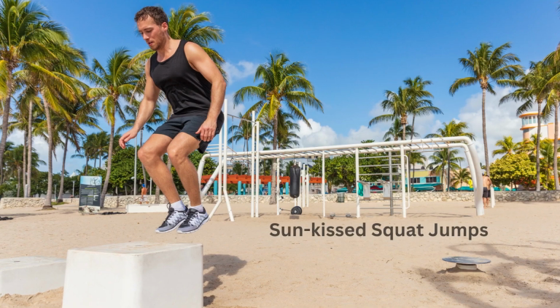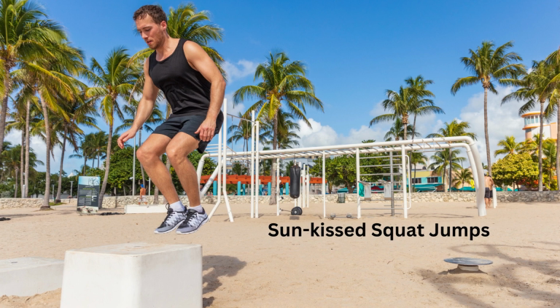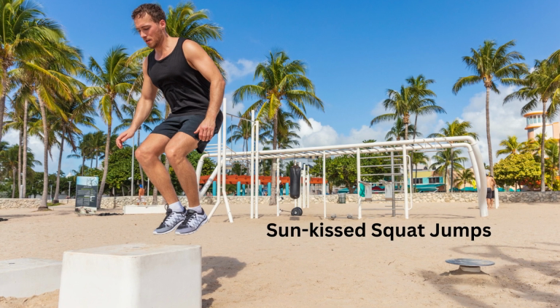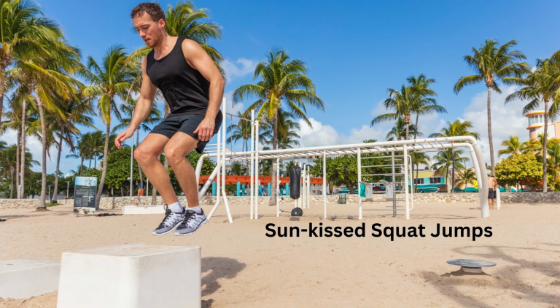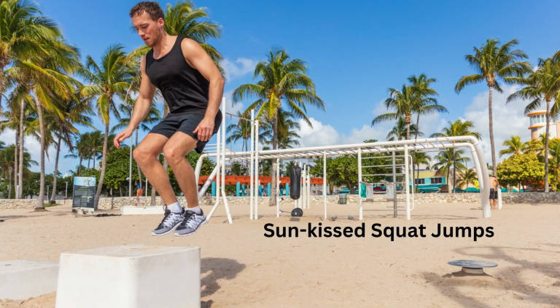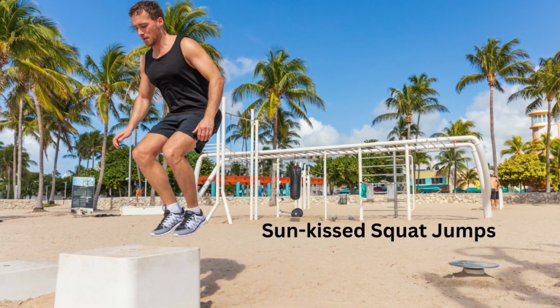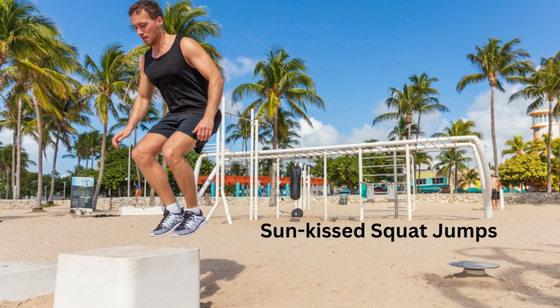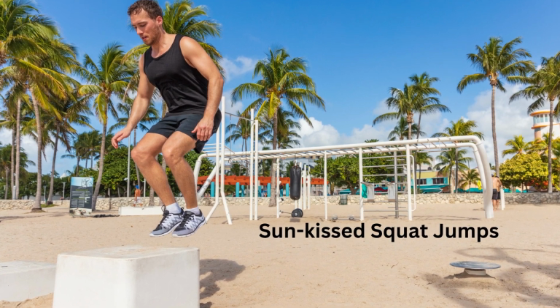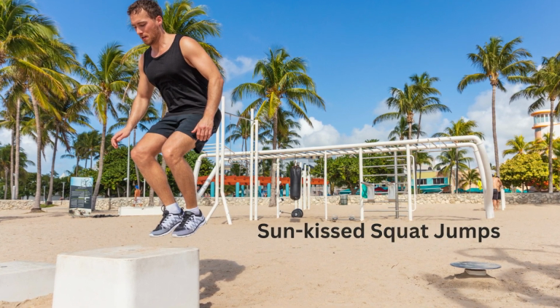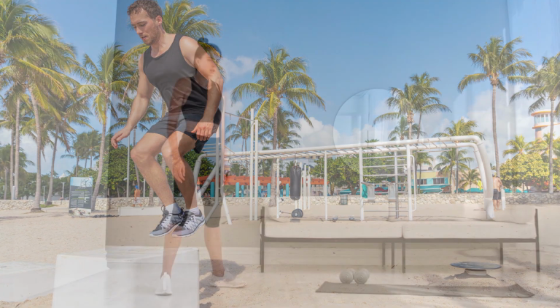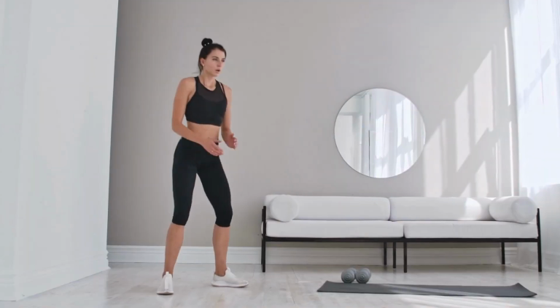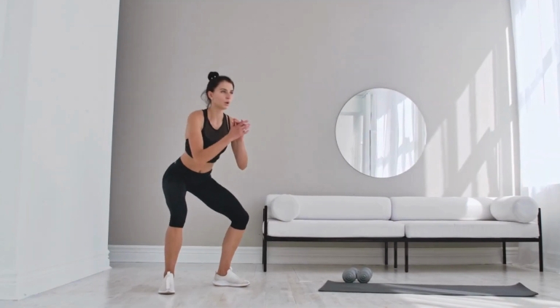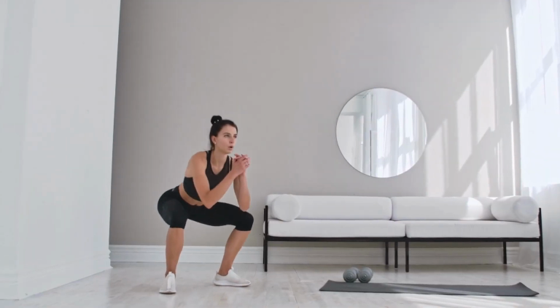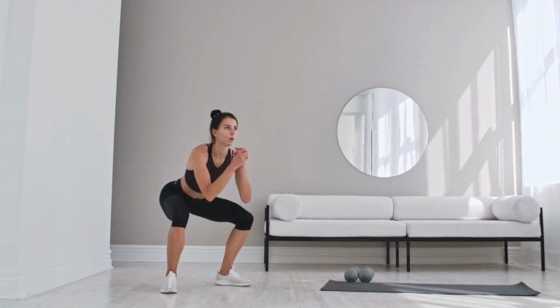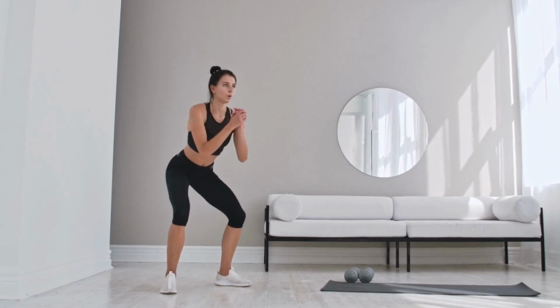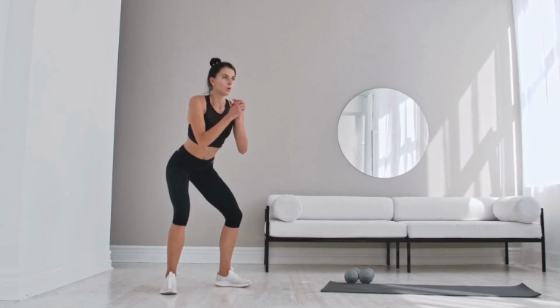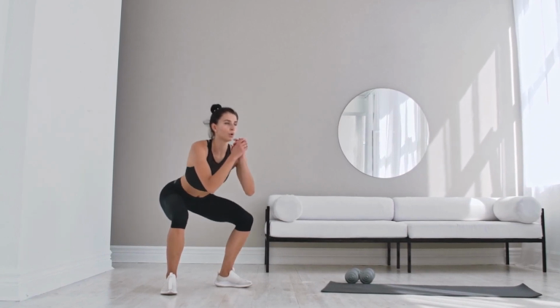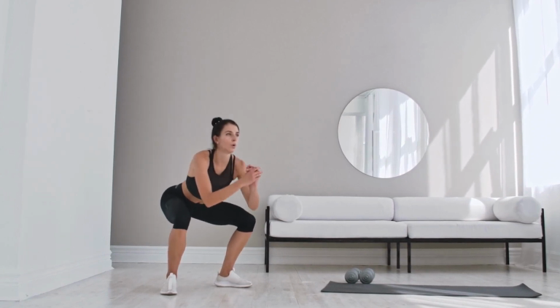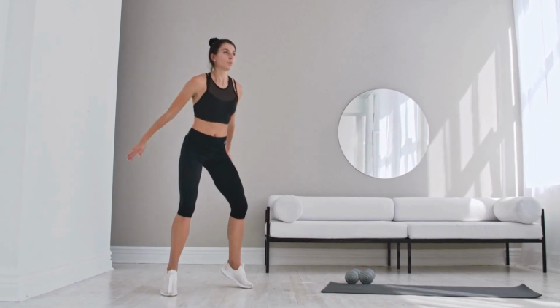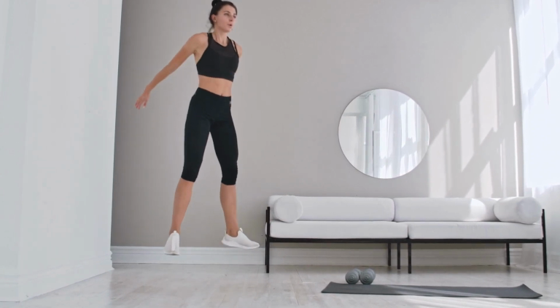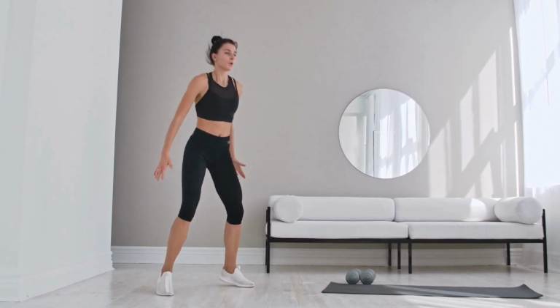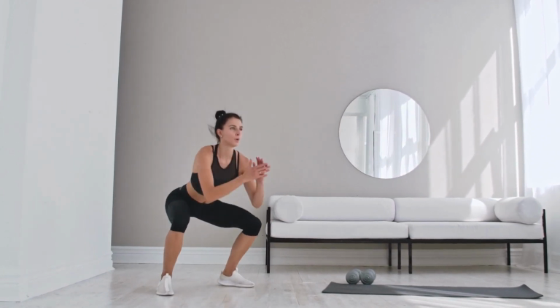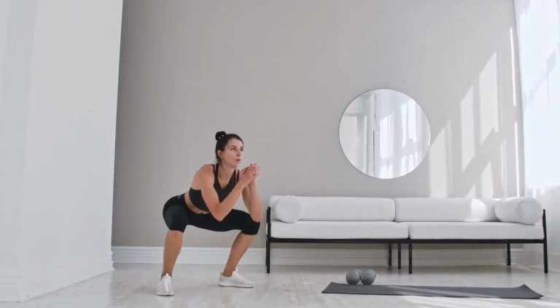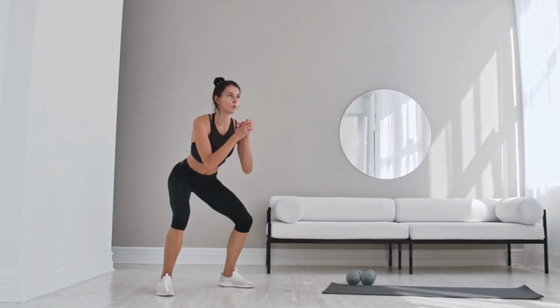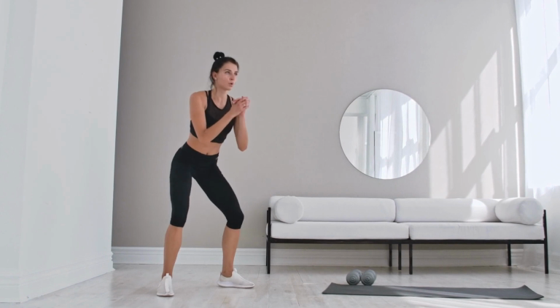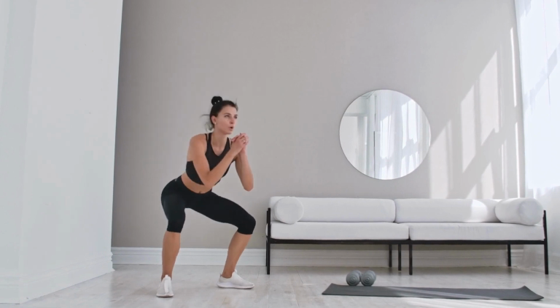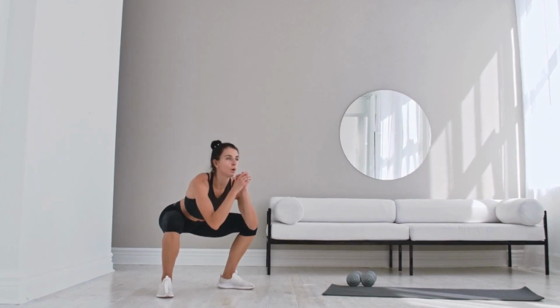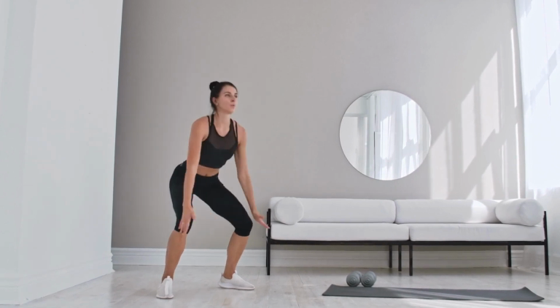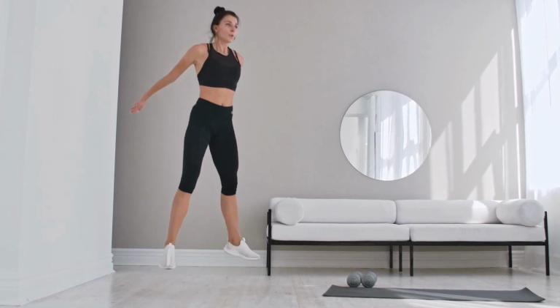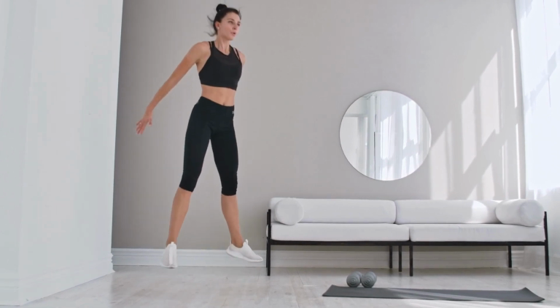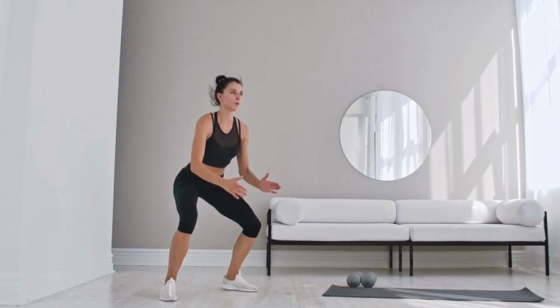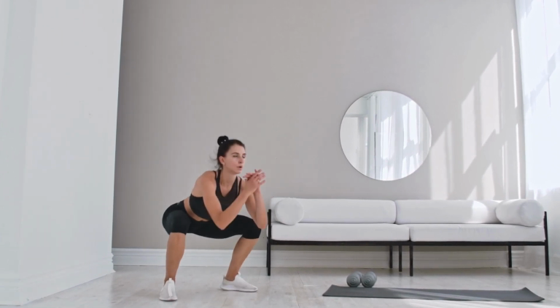Exercise 2: Sun-Kissed Squat Jumps. Squat jumps engage the lower body and improve cardiovascular endurance. Perform three sets of fifteen repetitions and land softly using proper technique.